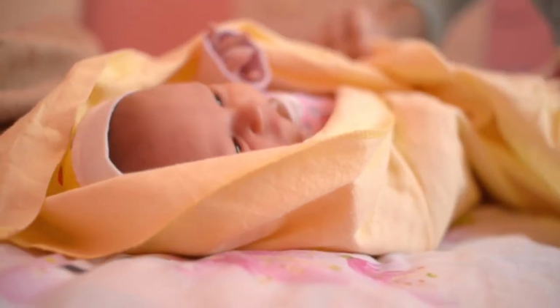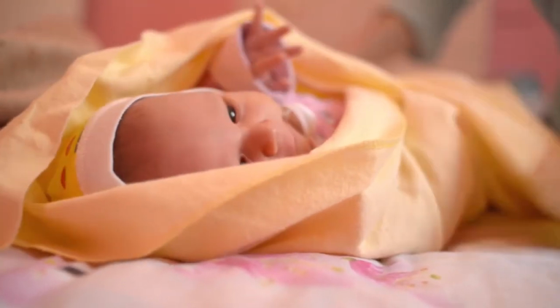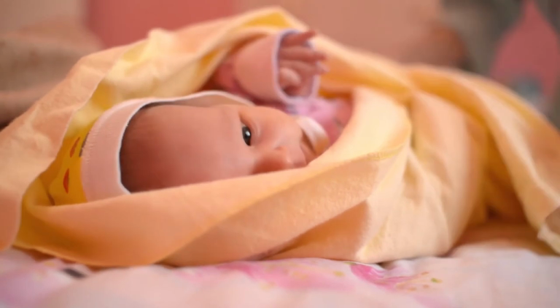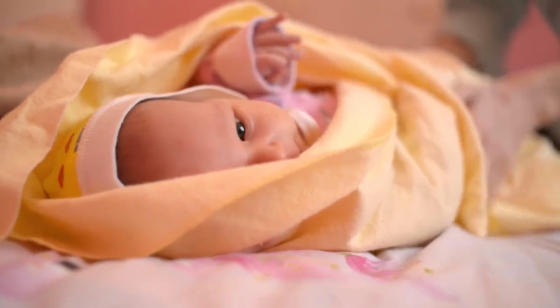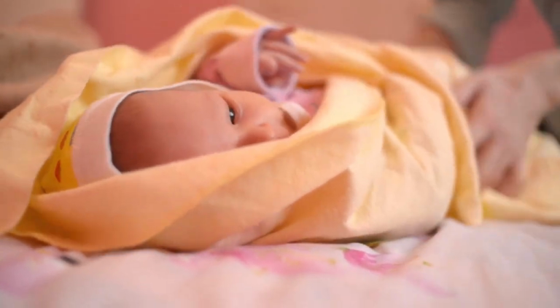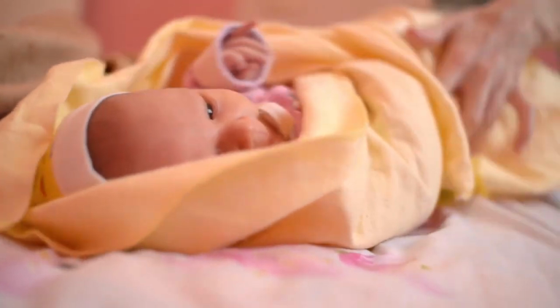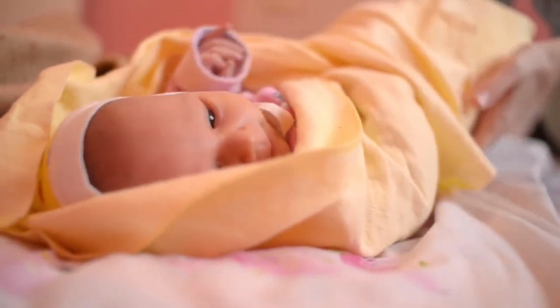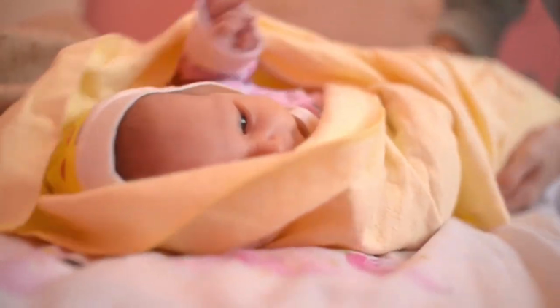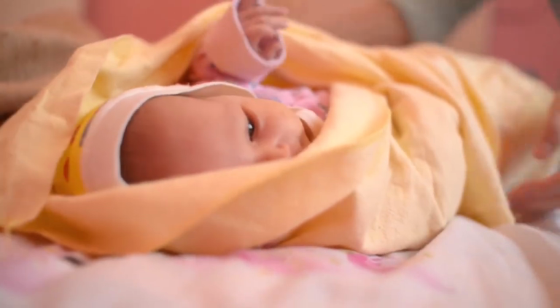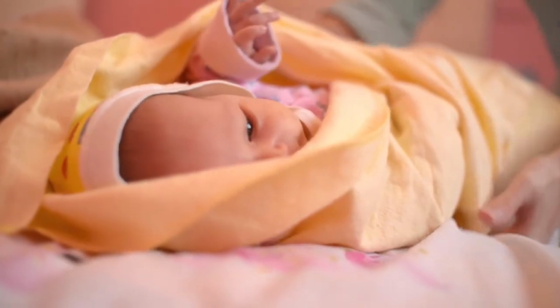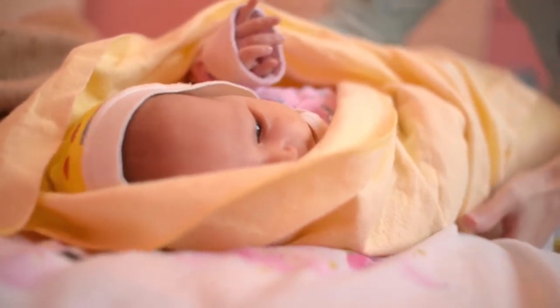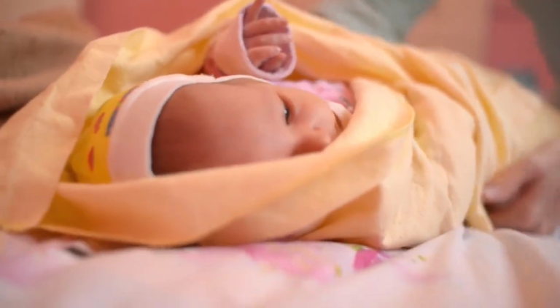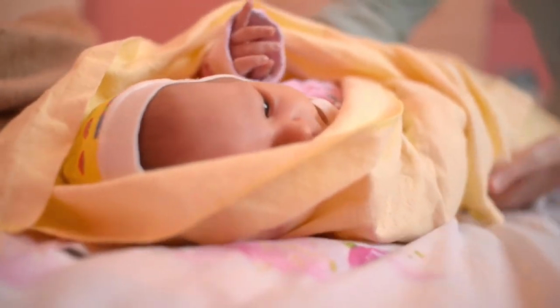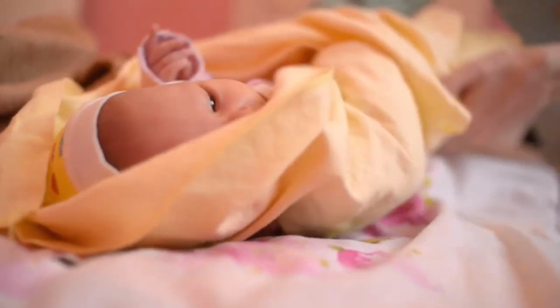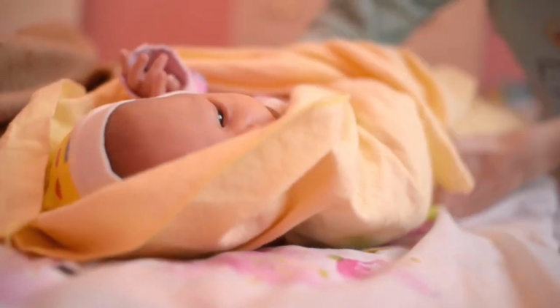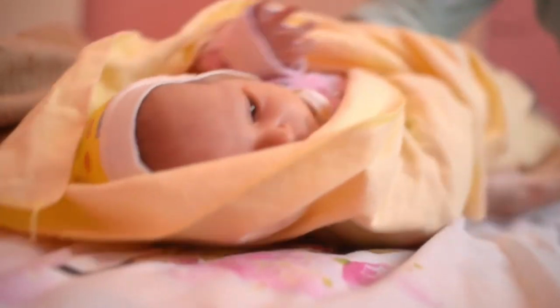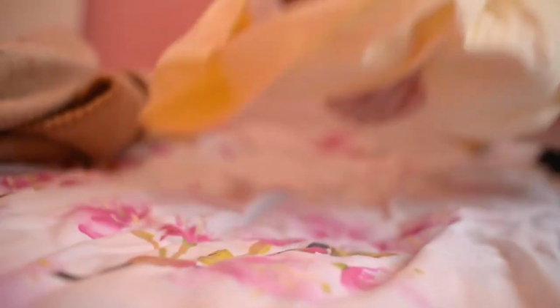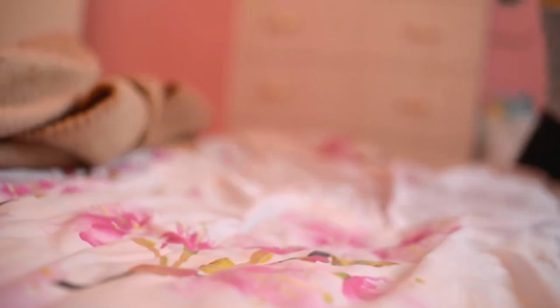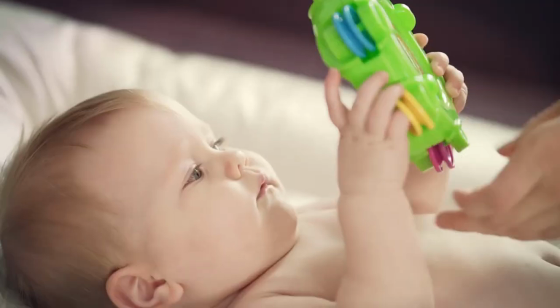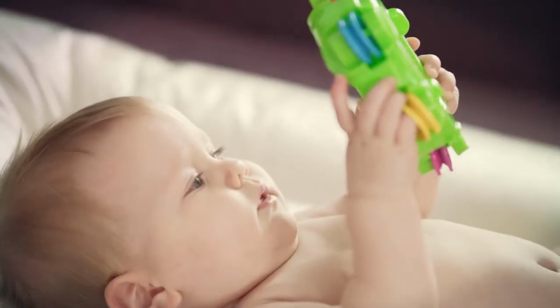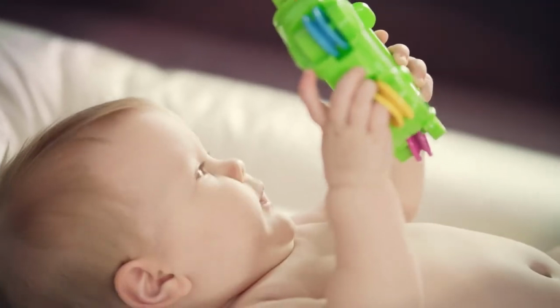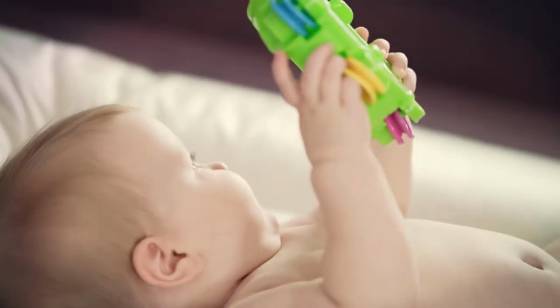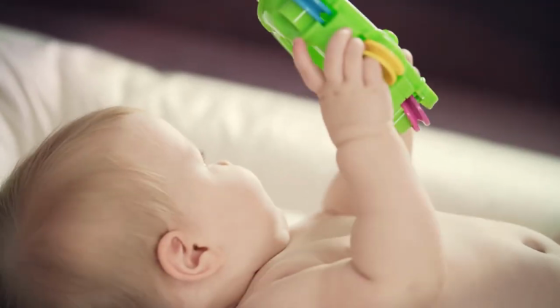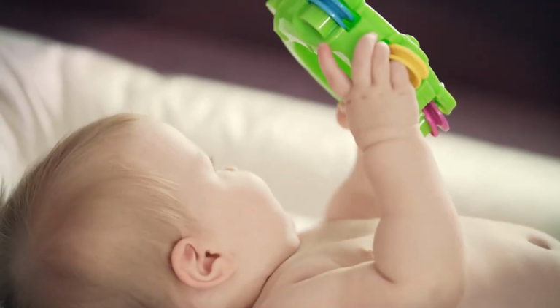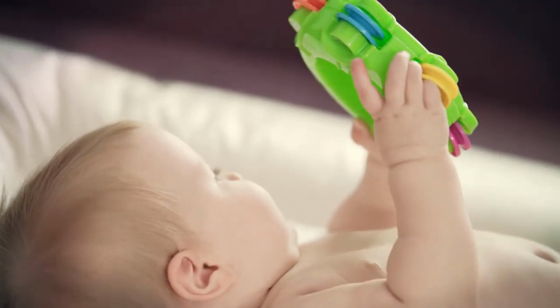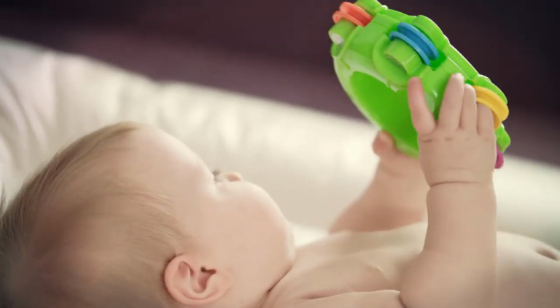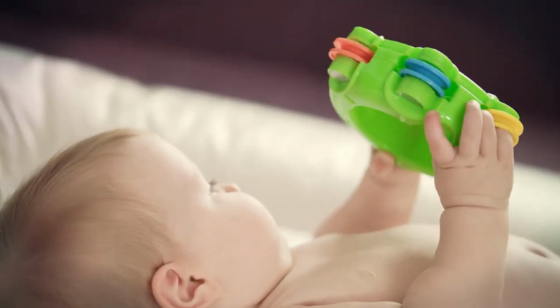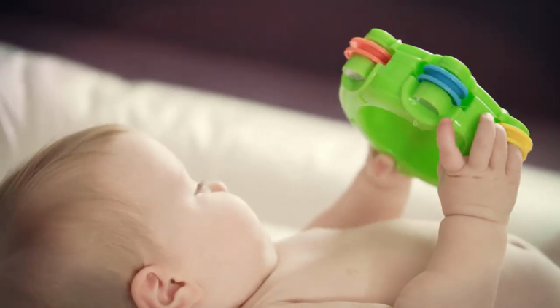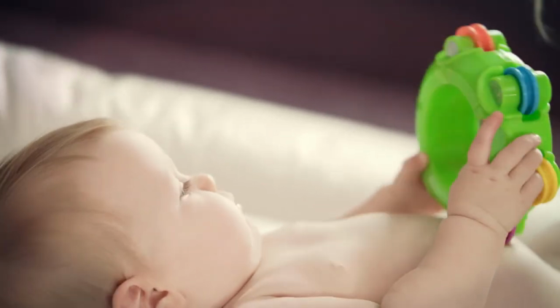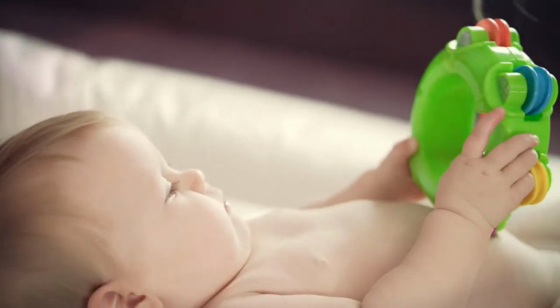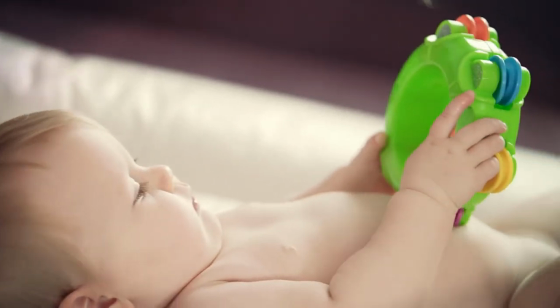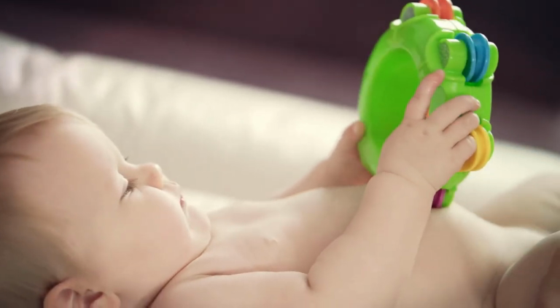Portable pacifier box for holding baby soother both at home and travel. 100% quality guarantee — any problems with the manufacturer's product, get a full refund or new replacement.